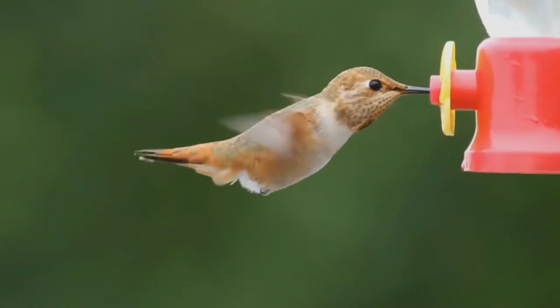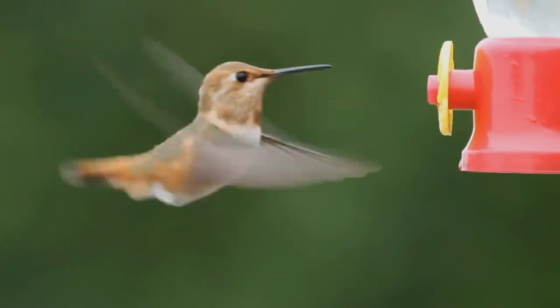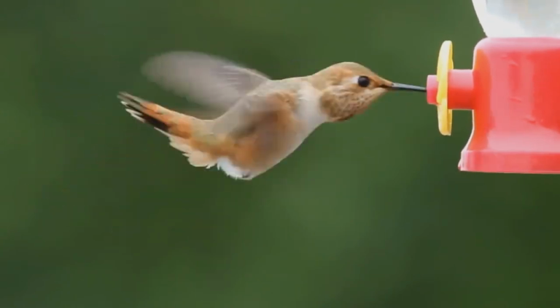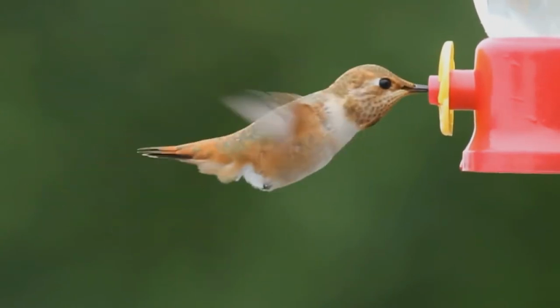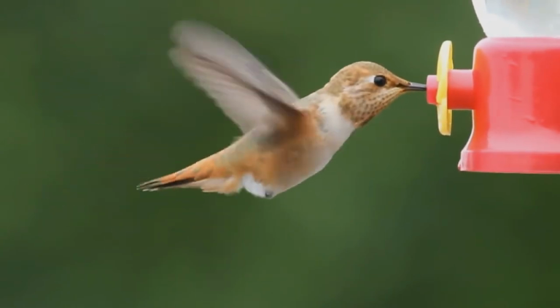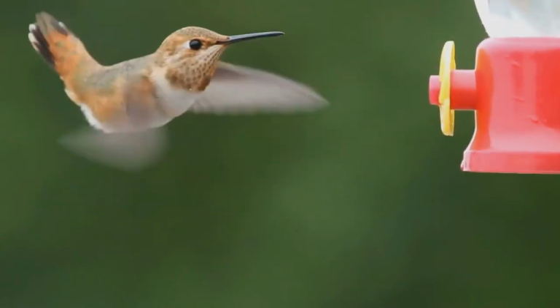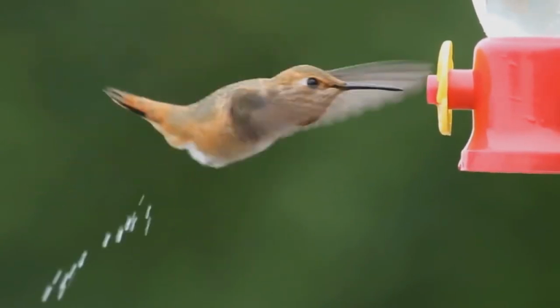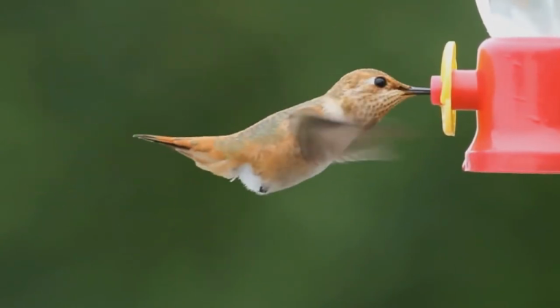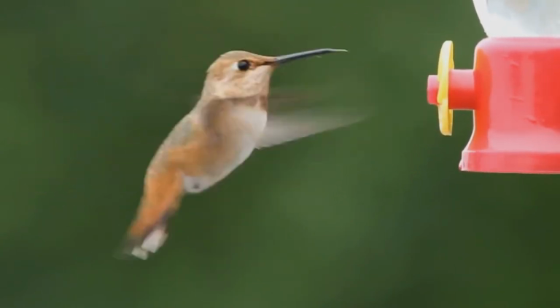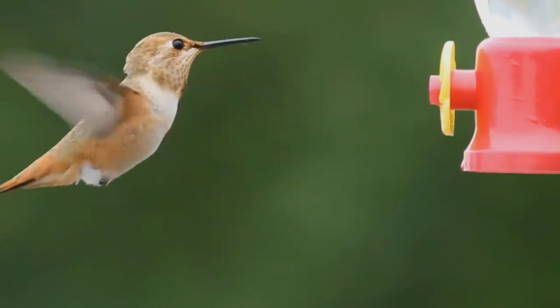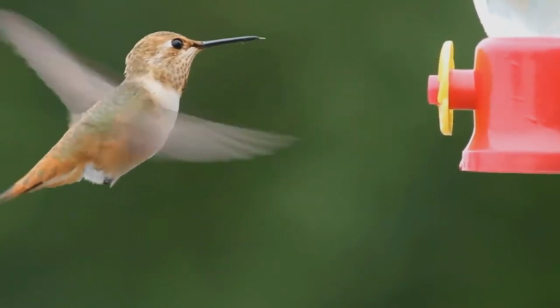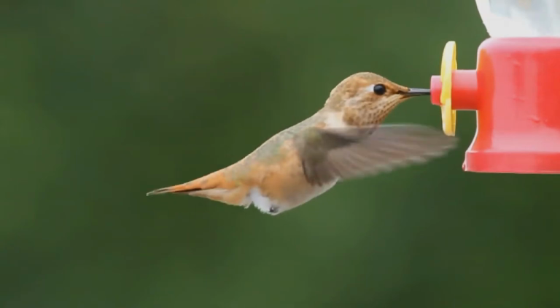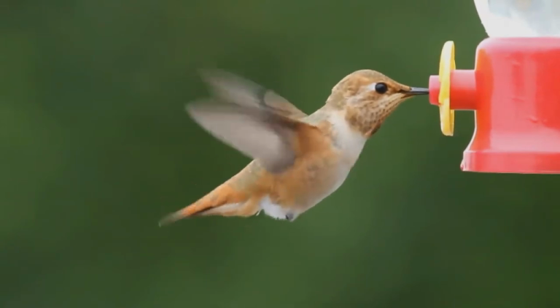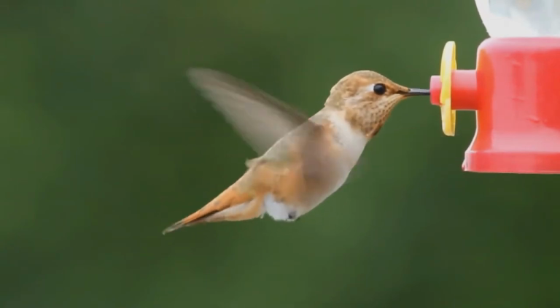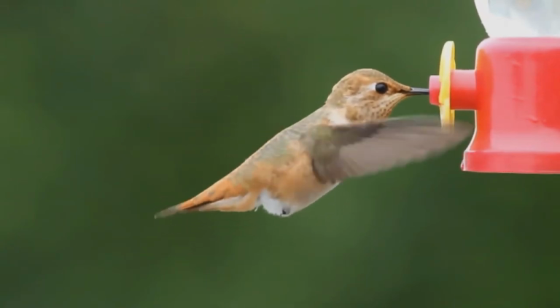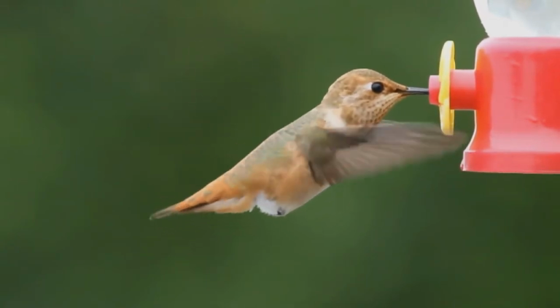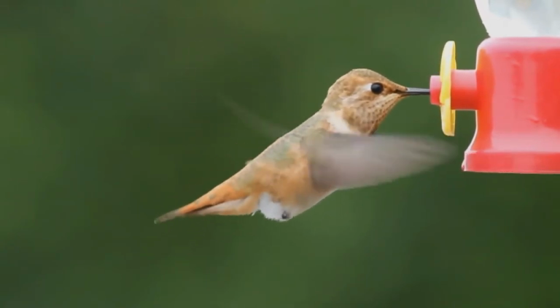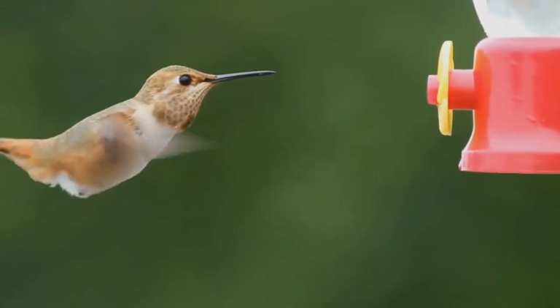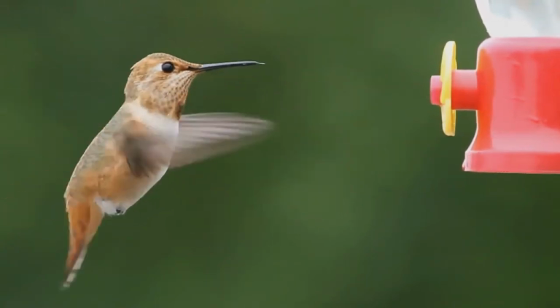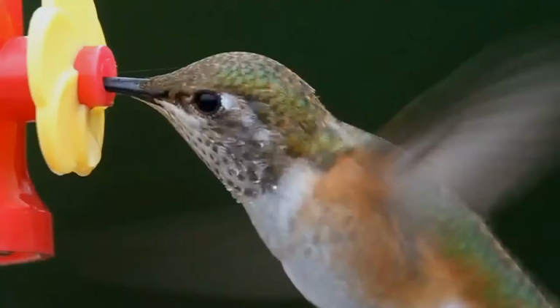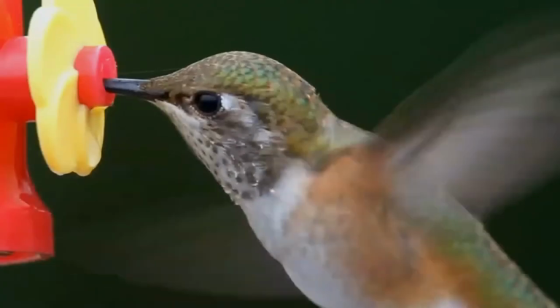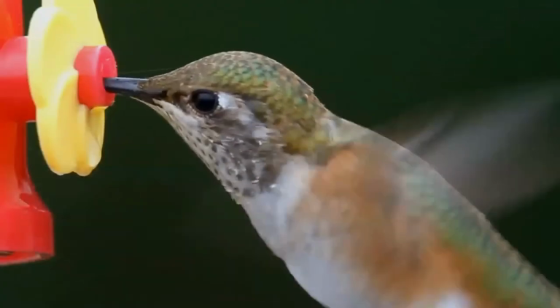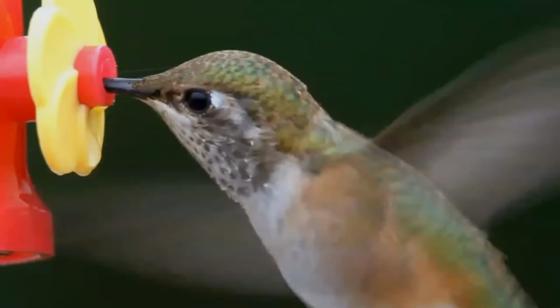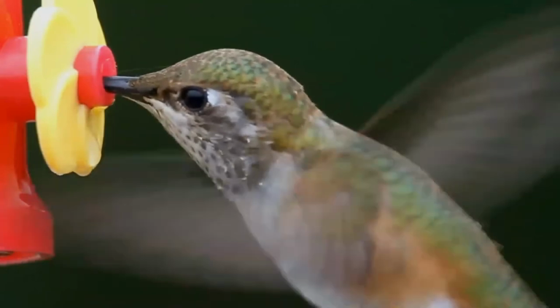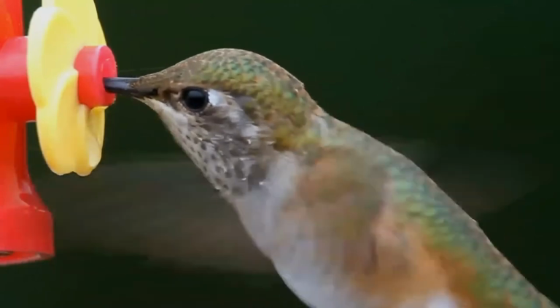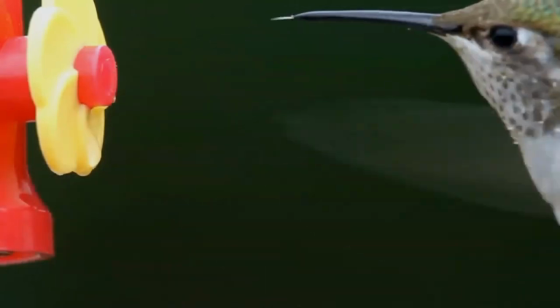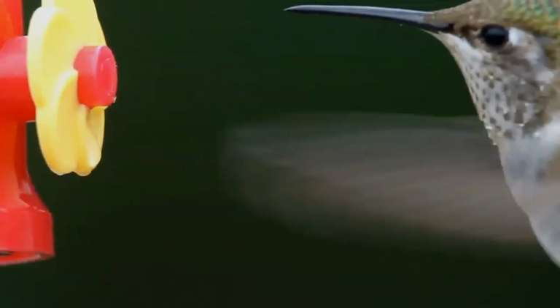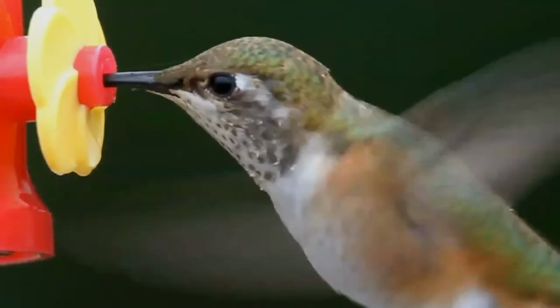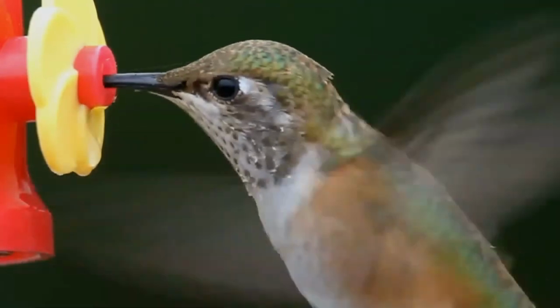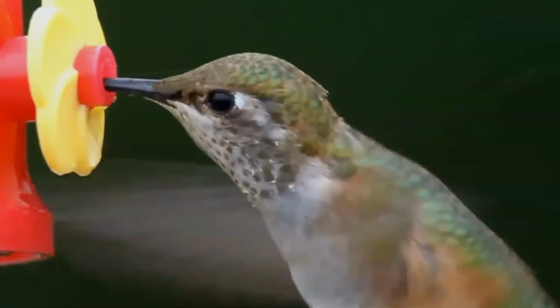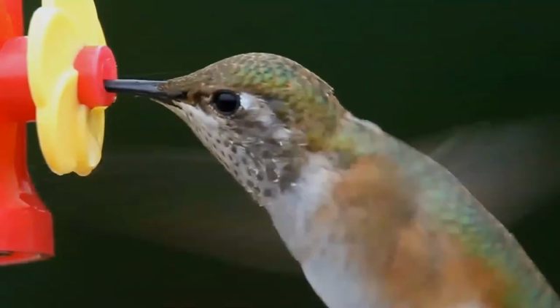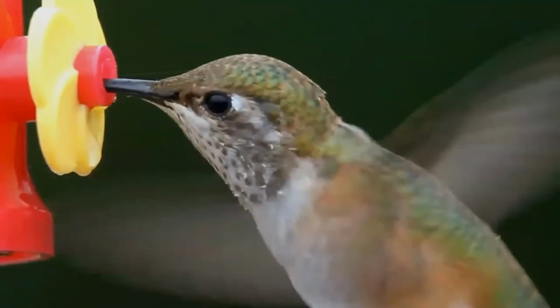The female and immature Allen's hummingbirds are similarly colored, but lack the iridescent throat patch, instead having a series of speckles on their throats. Females are mostly green, featuring rufous color only on the tail, which also has white tips.